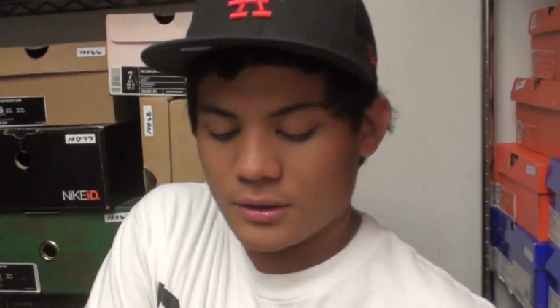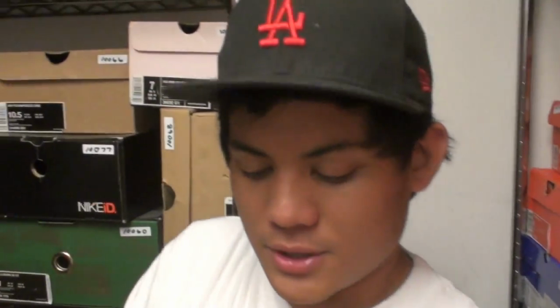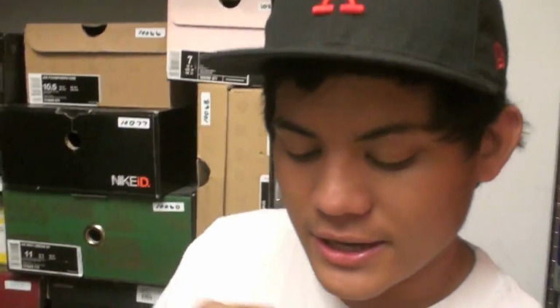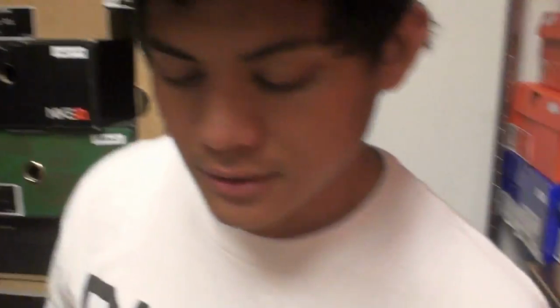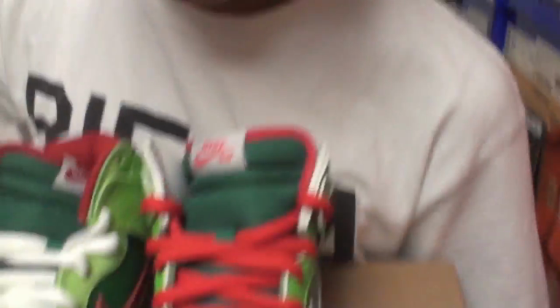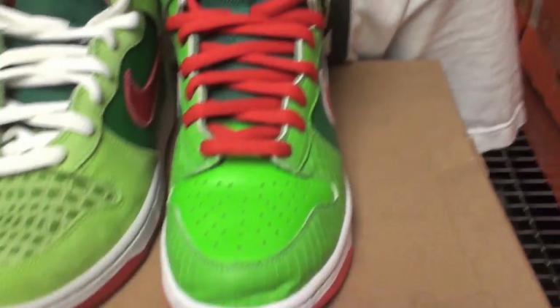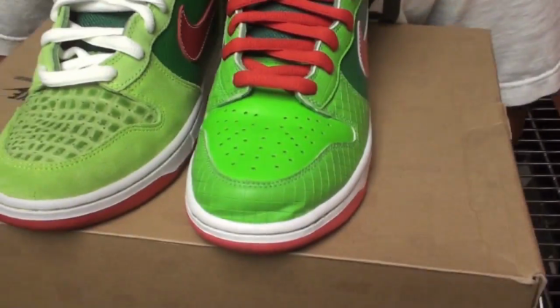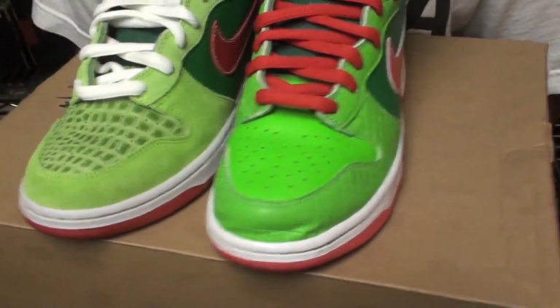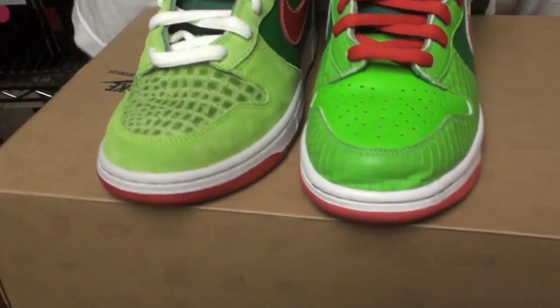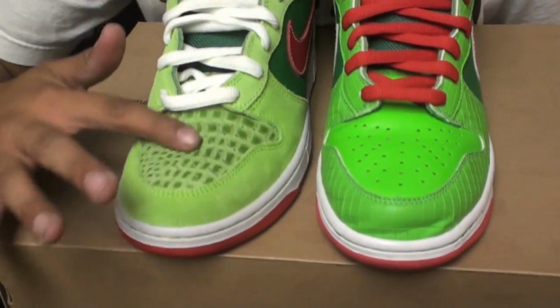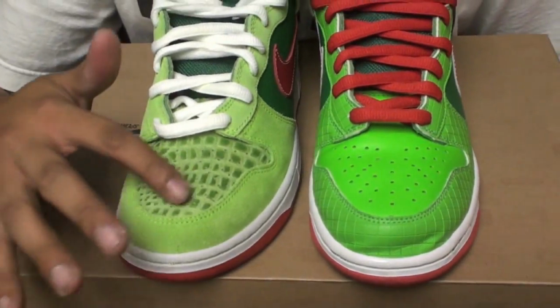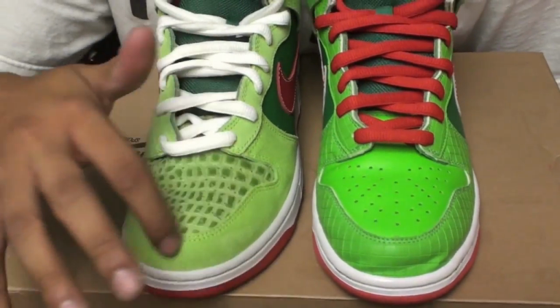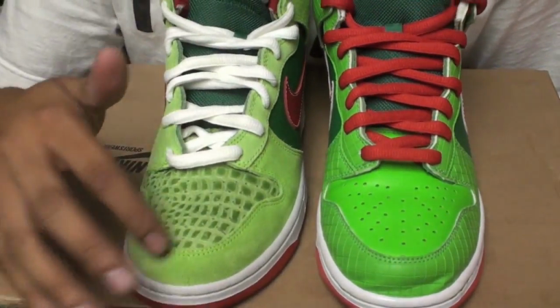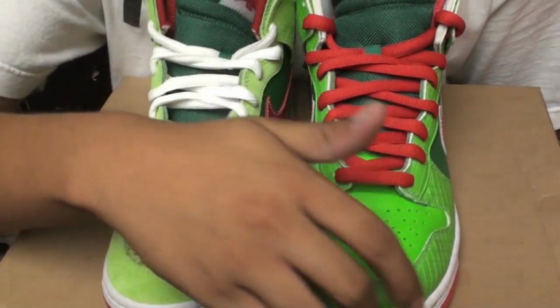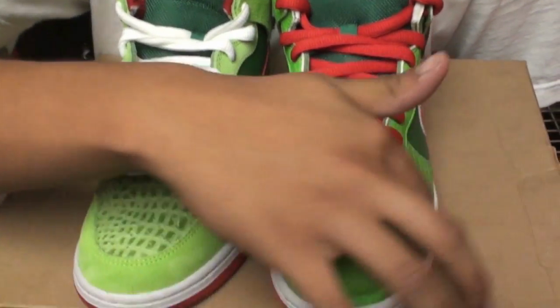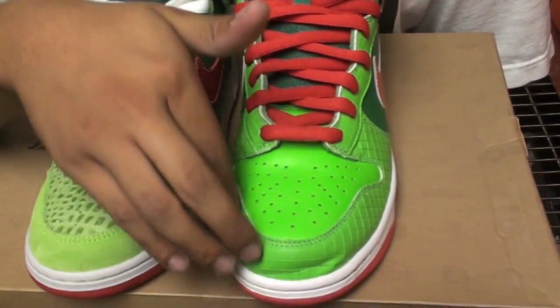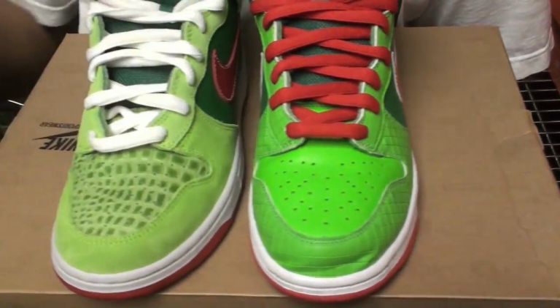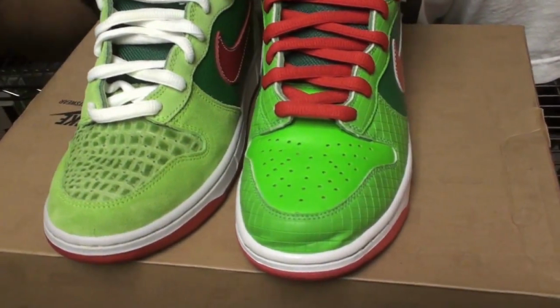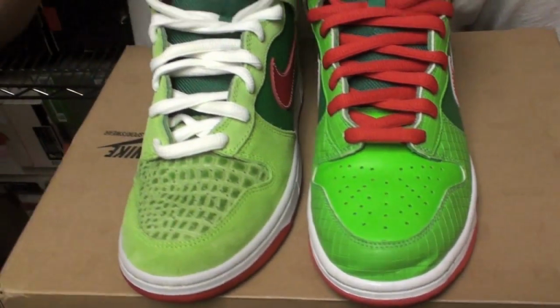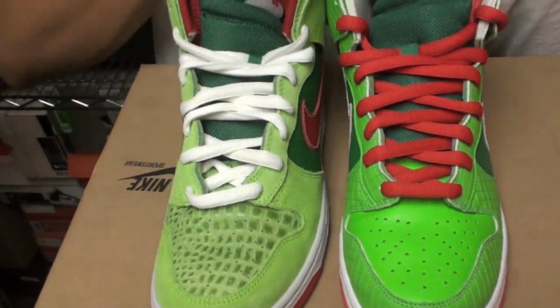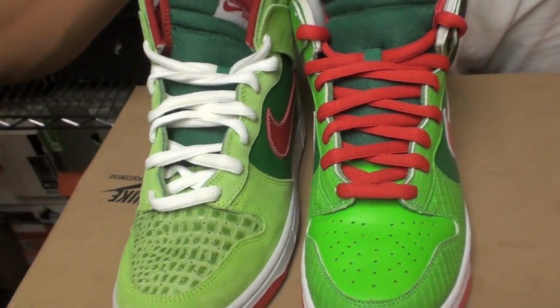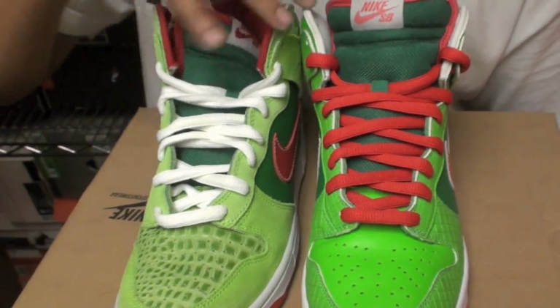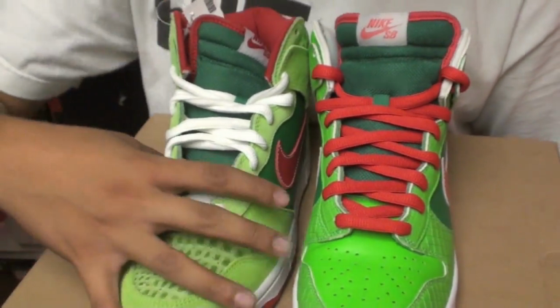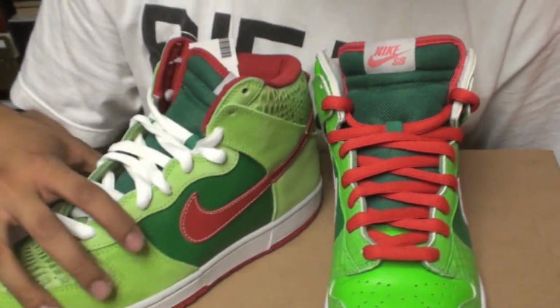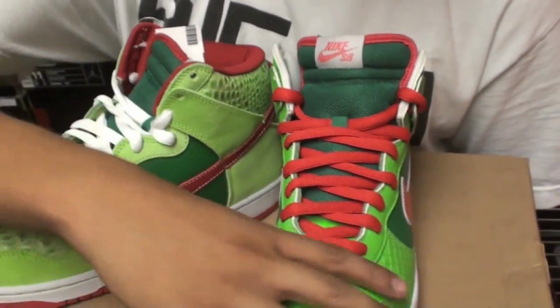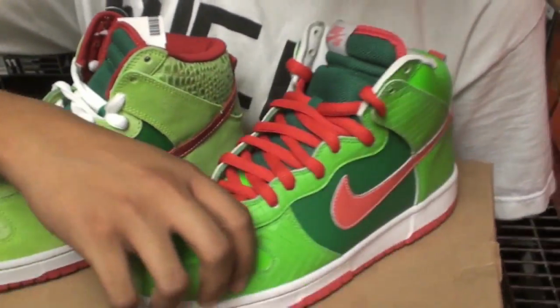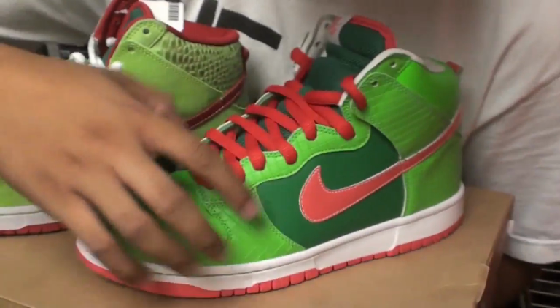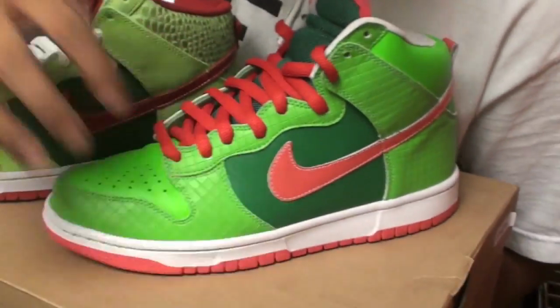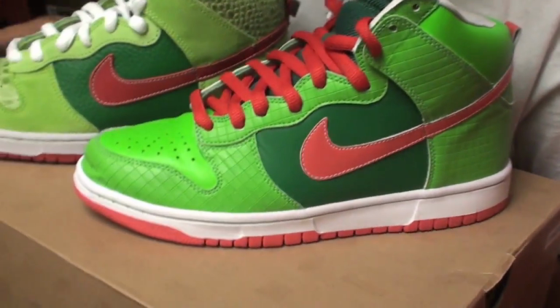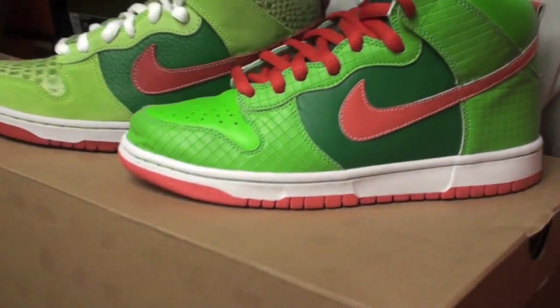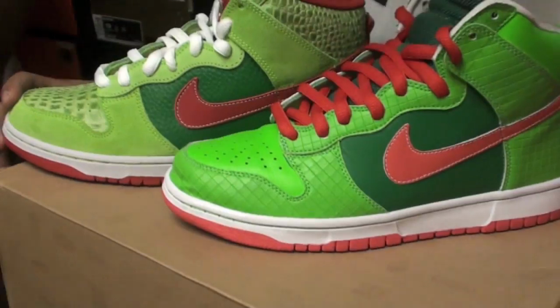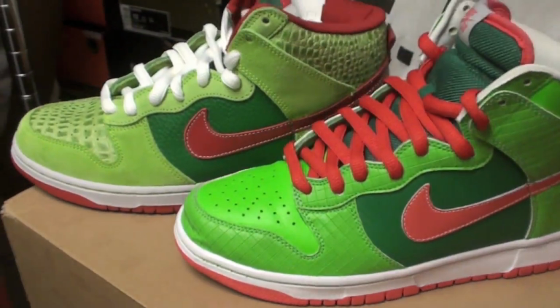These are both a size 9. A big difference is the reptile print and the suede. This is a grid from the actual Dr. Feelgood album. The green is much brighter, and I like the pink swoosh — or the infrared color swoosh.